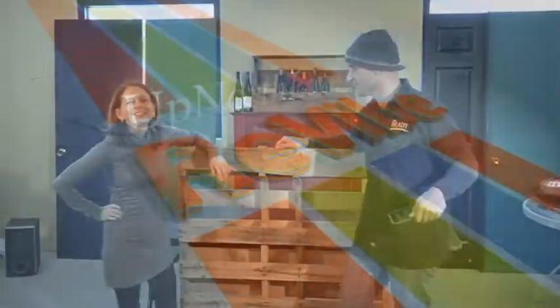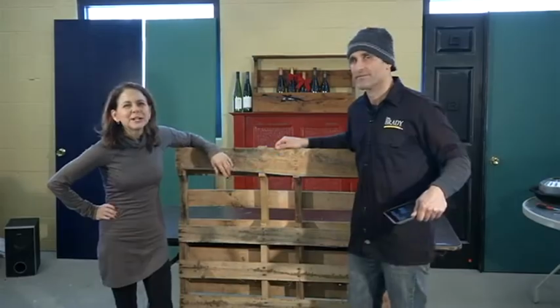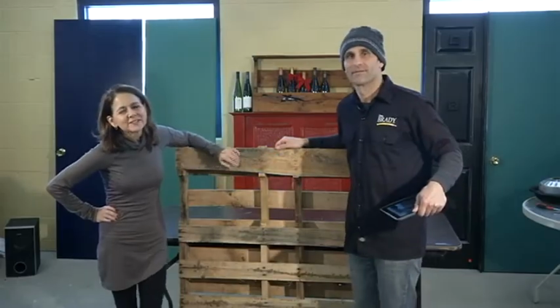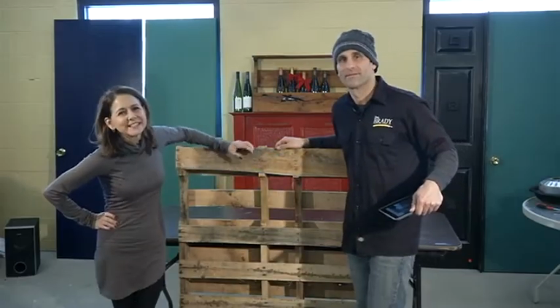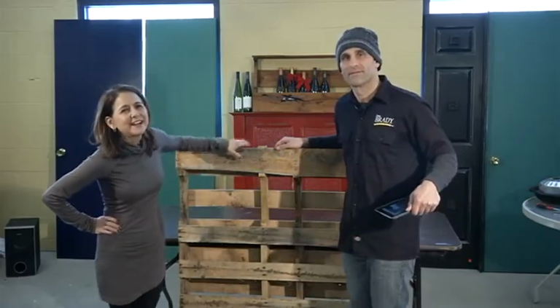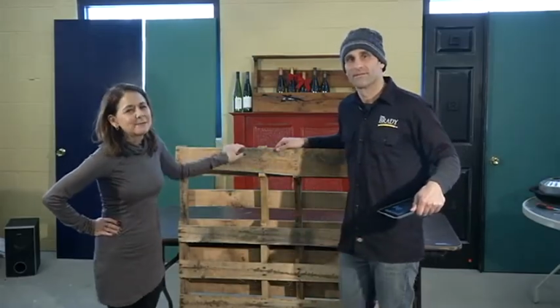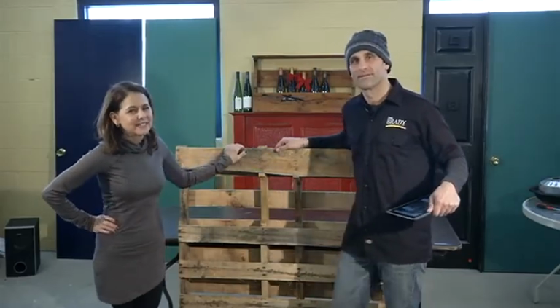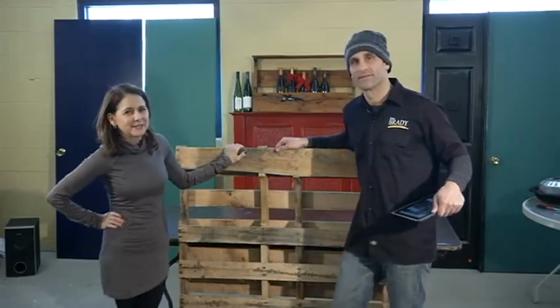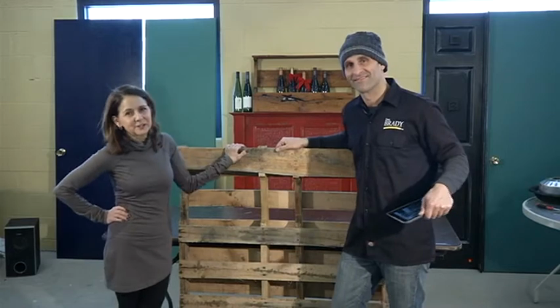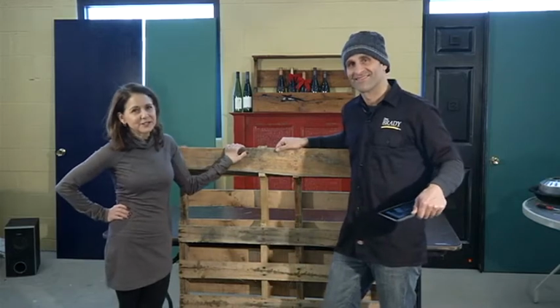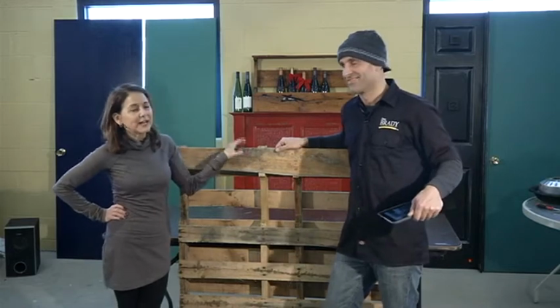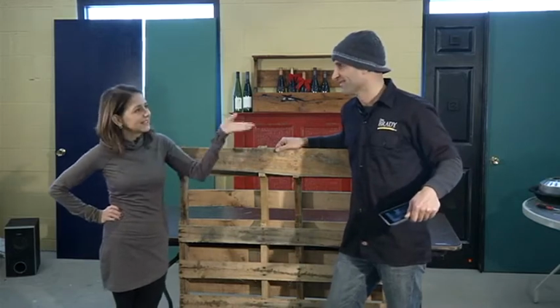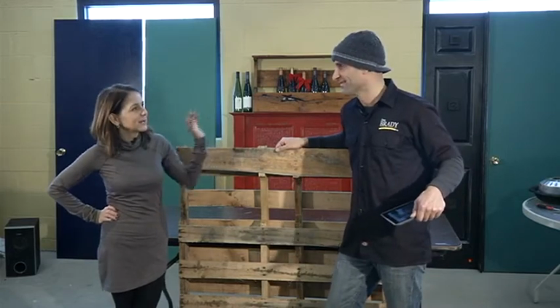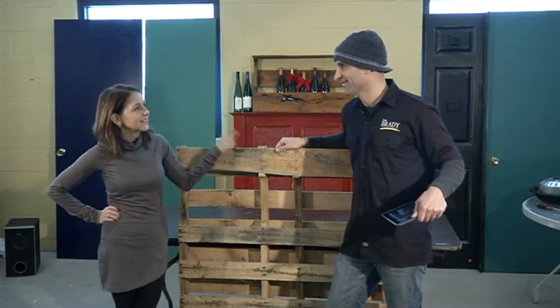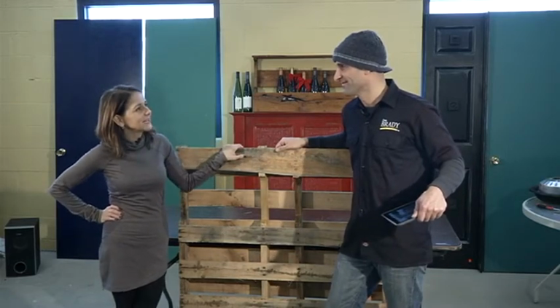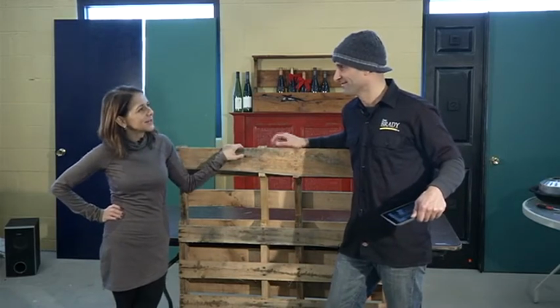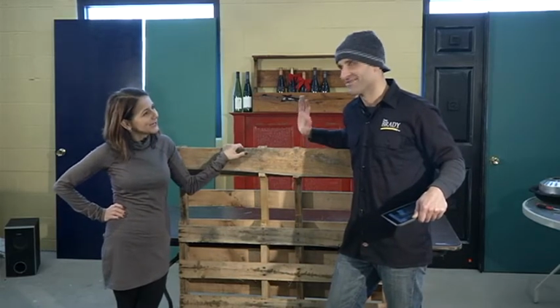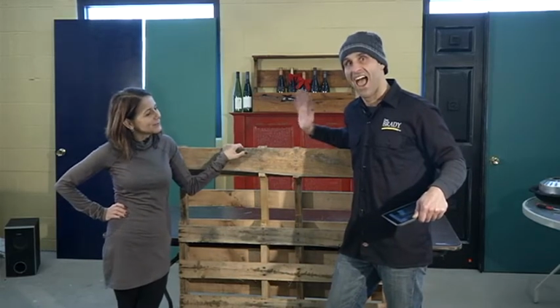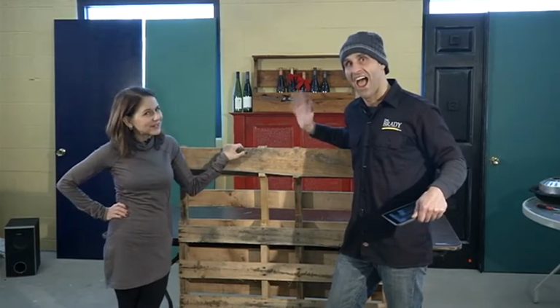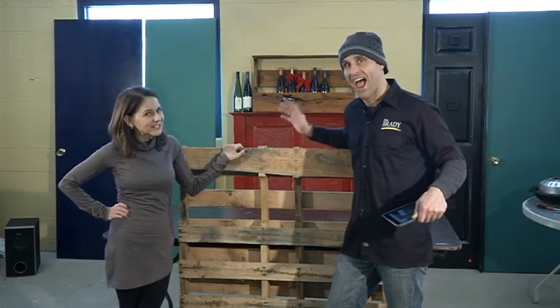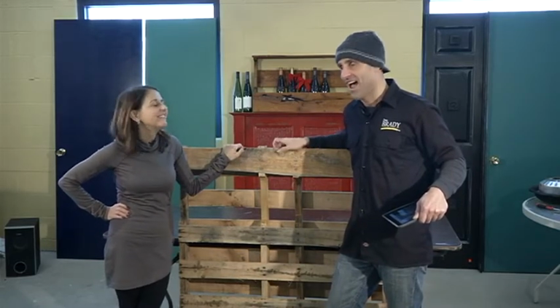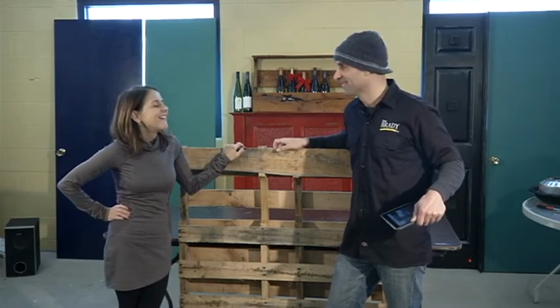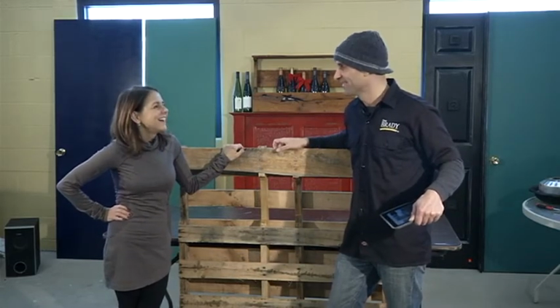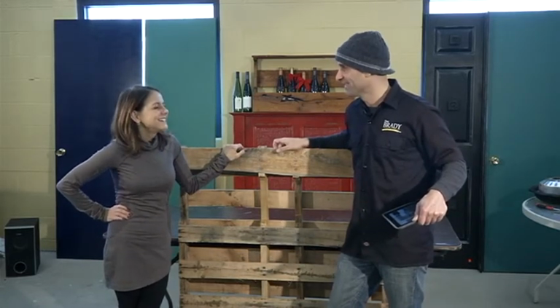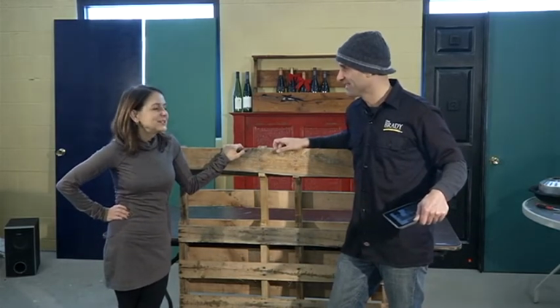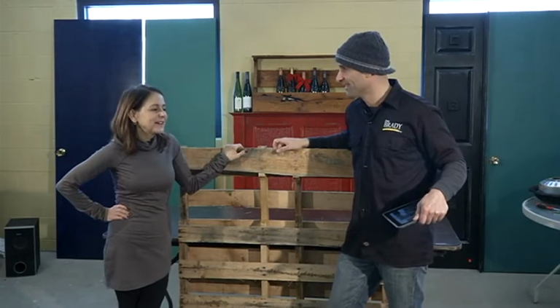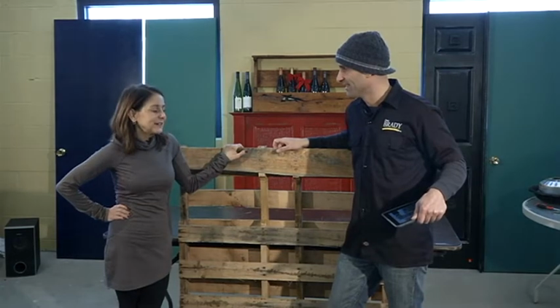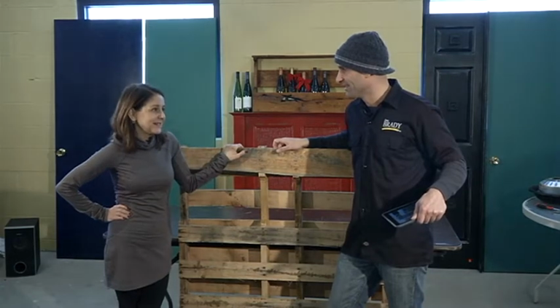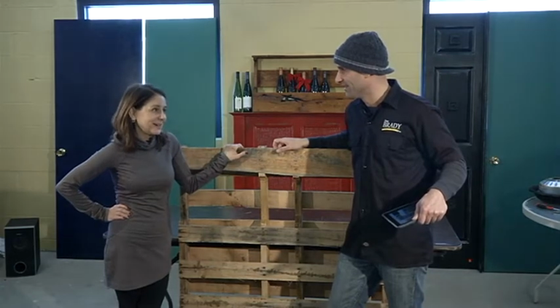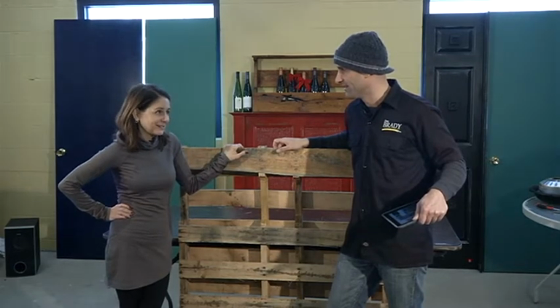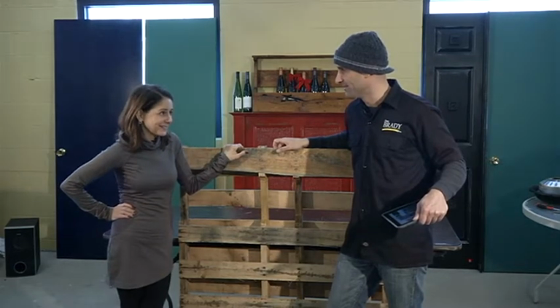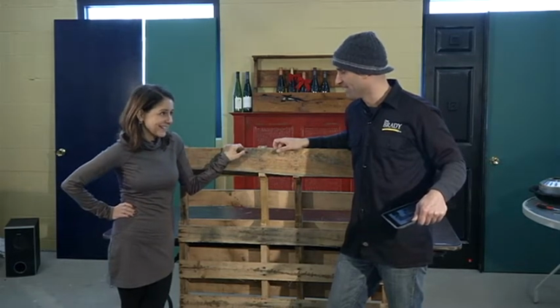Good morning Traverse City. I'm Deneen Dingeman here at The Restore, and I'm with Dan Brady of Dan Brady Painting and Wood Restoration. Dan, you have an amazing project for us today.